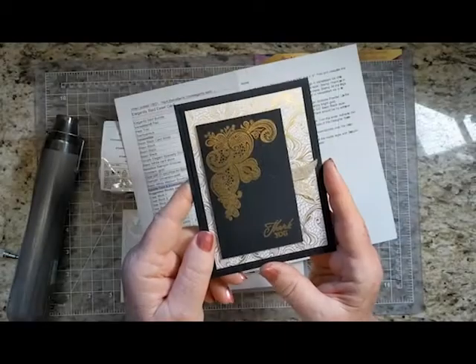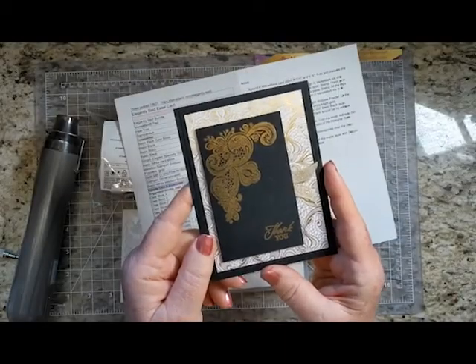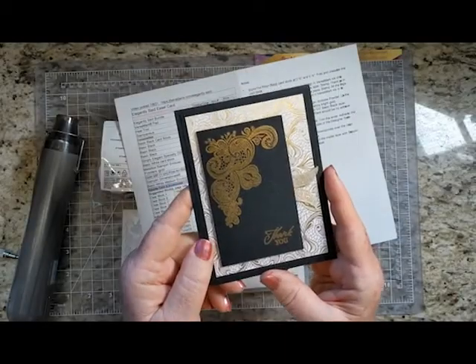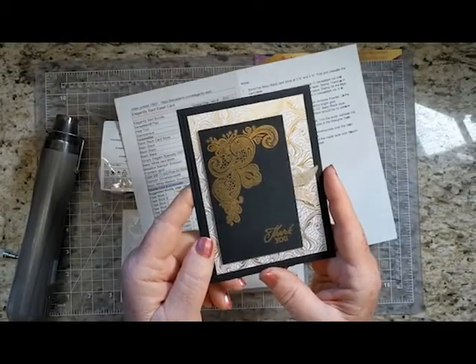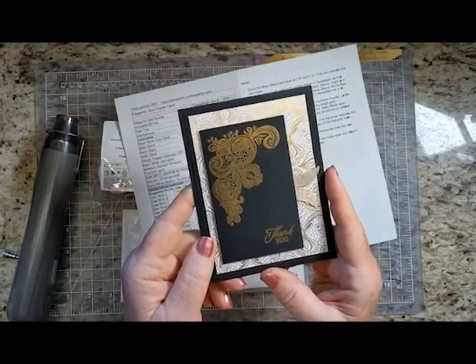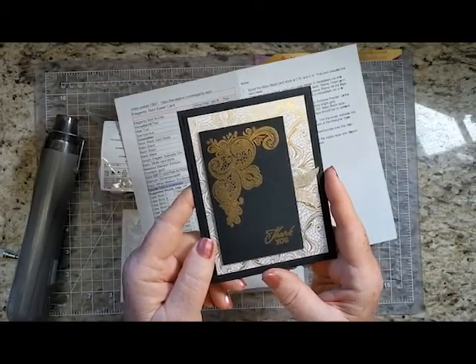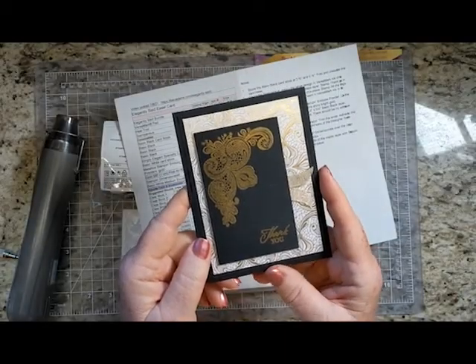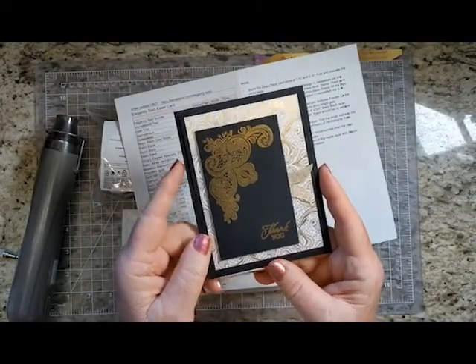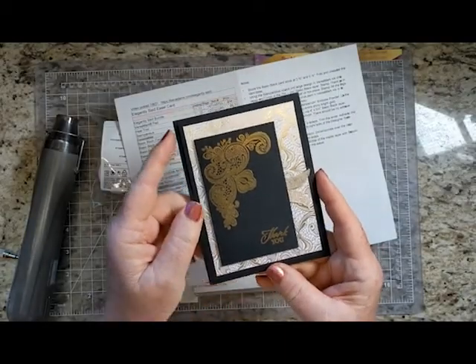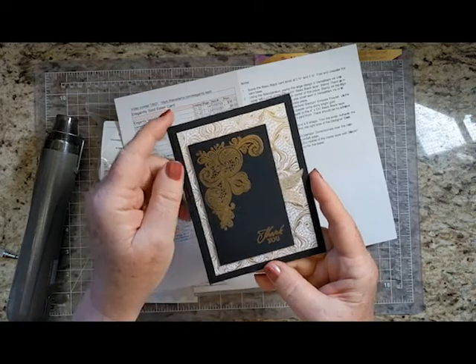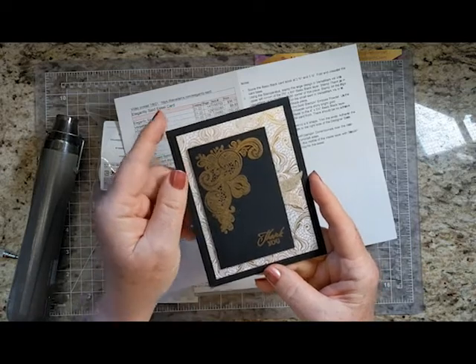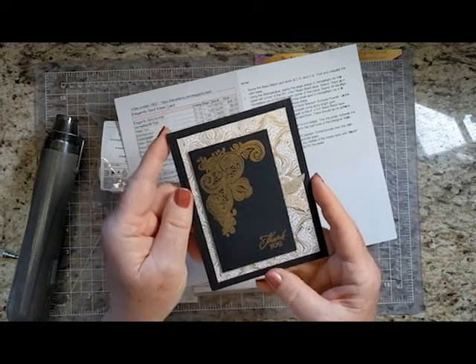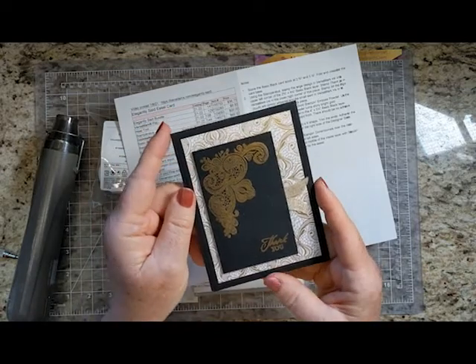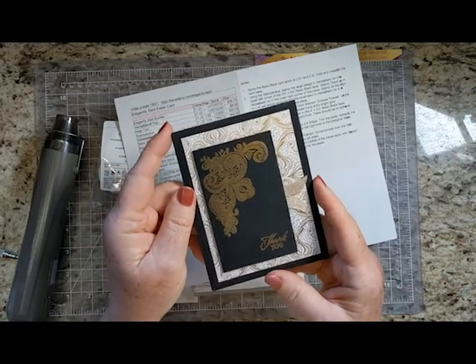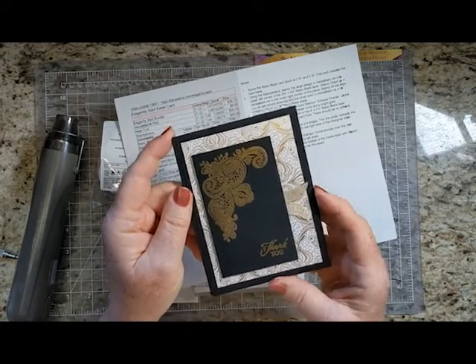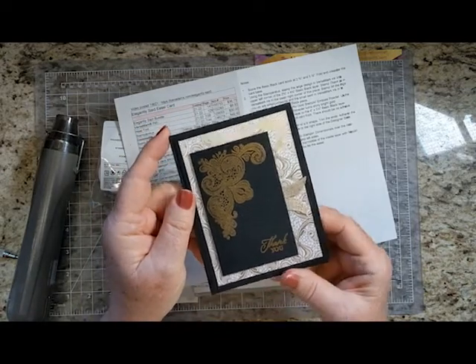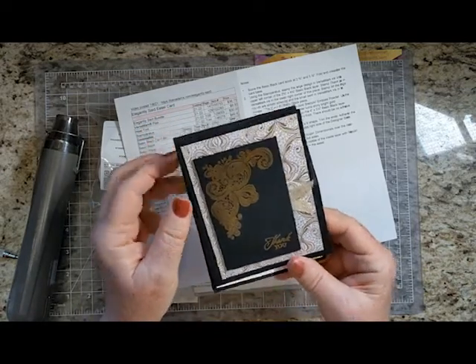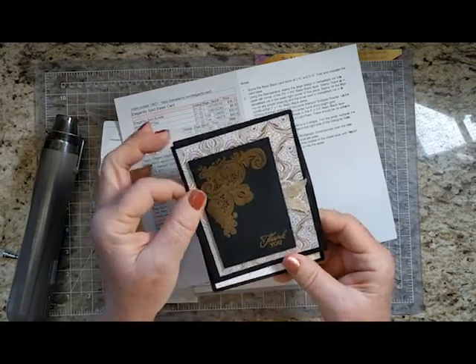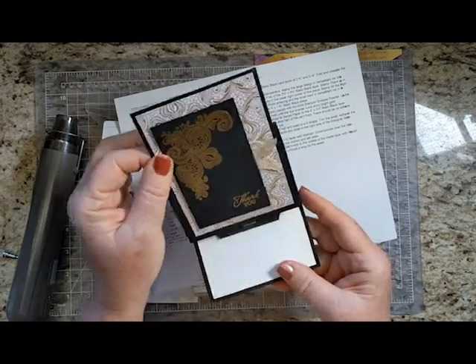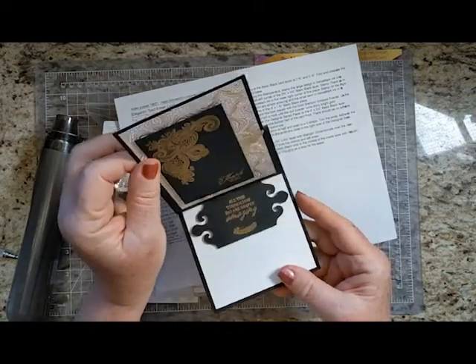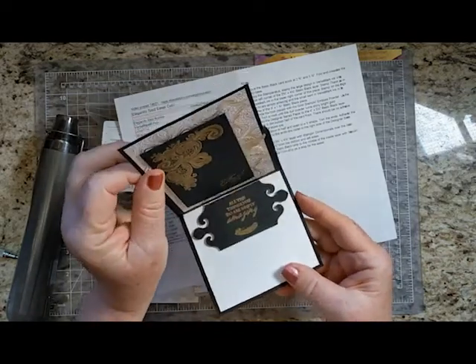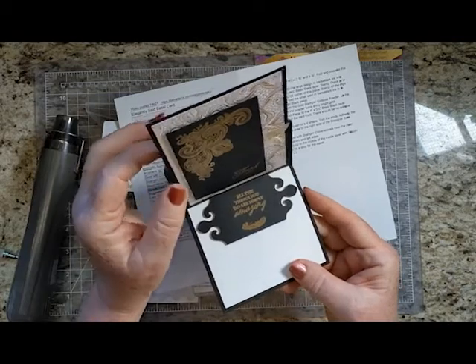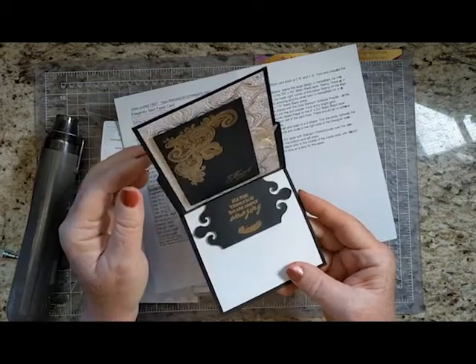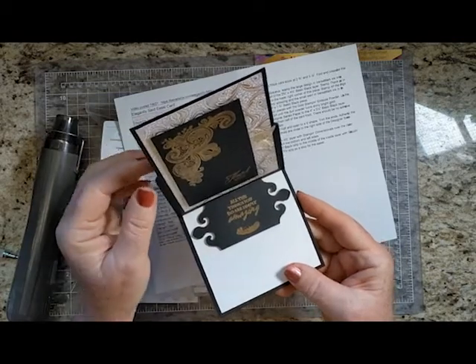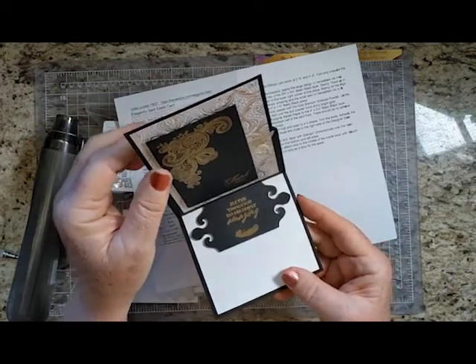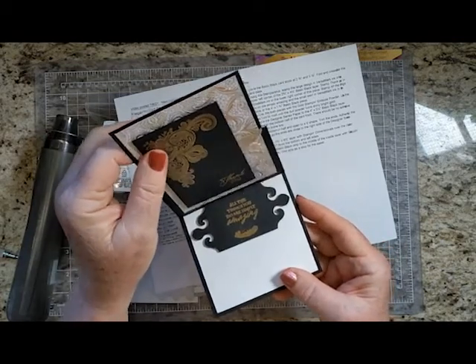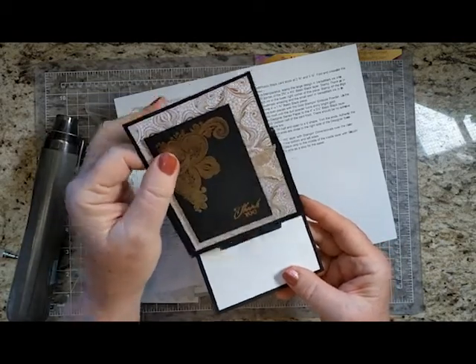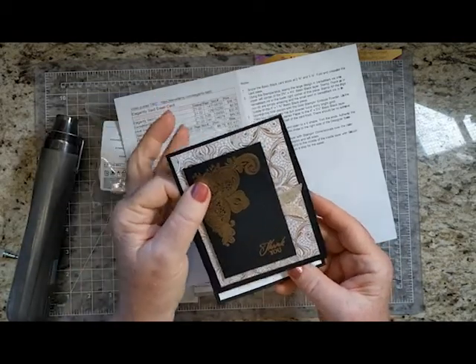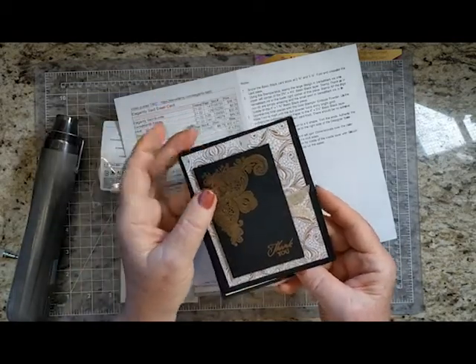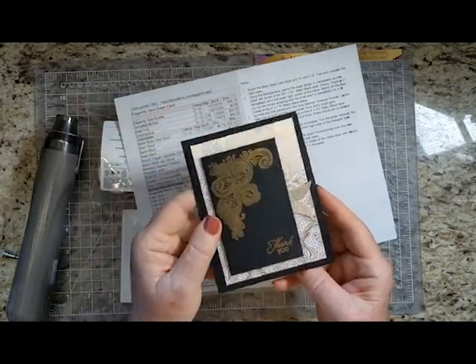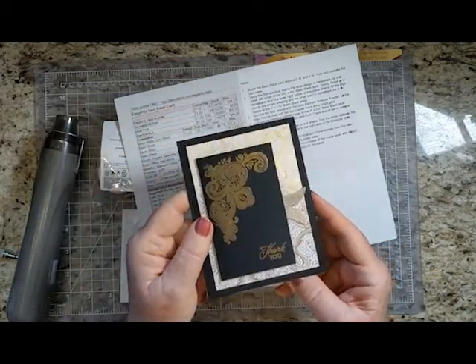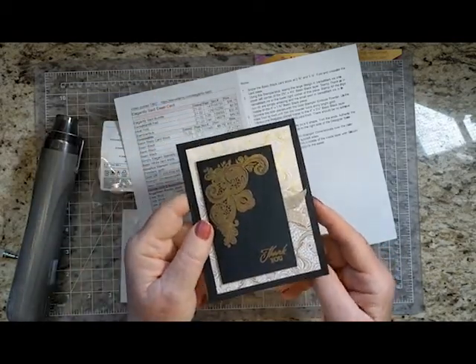Welcome! I'm Bev Adams. I own an independent paper crafting business showcasing products from Stampin' Up! I made this easel card with products from Stampin' Up! I sell these products and also a few items to make crafting more convenient.